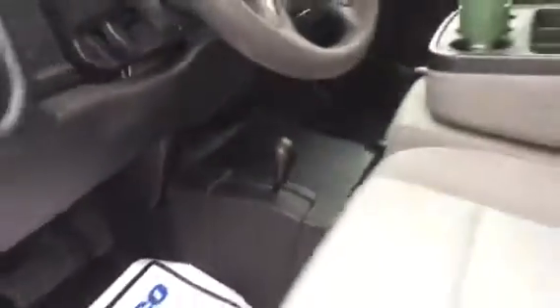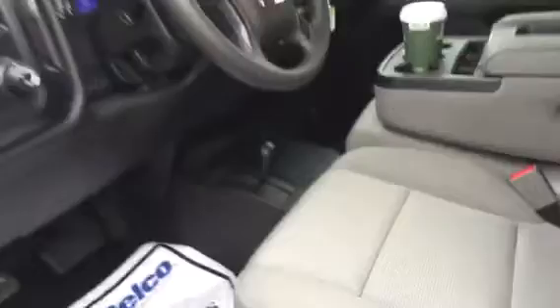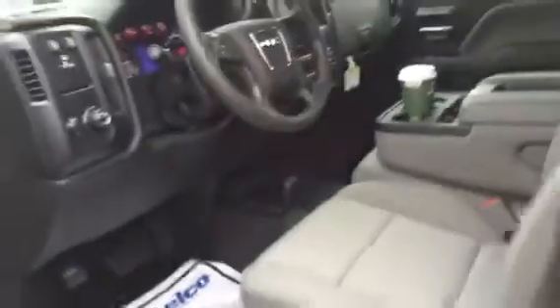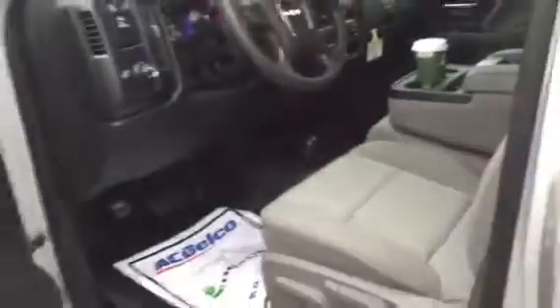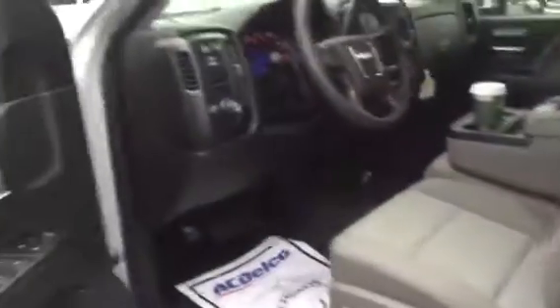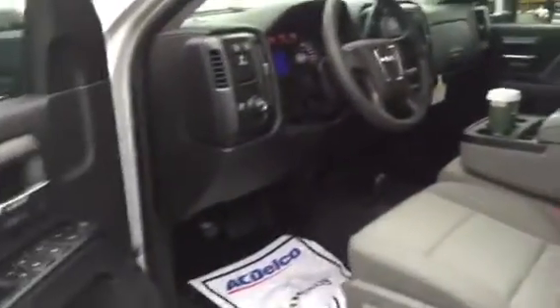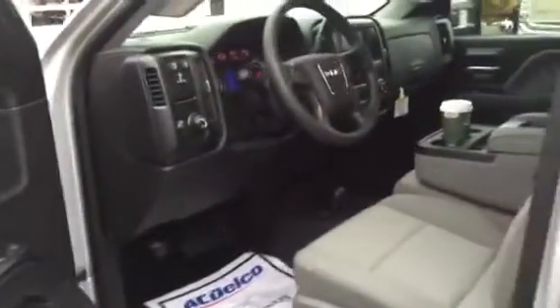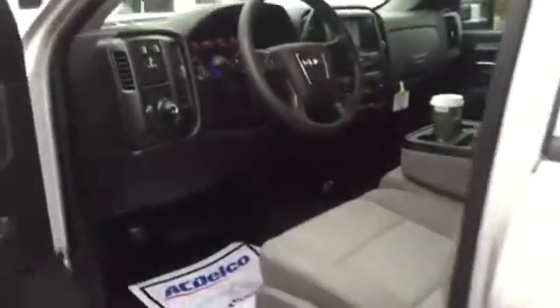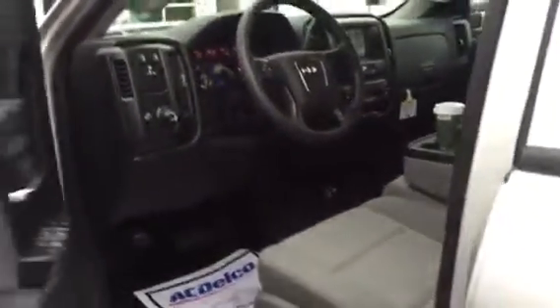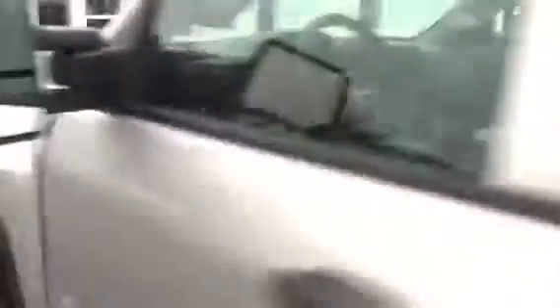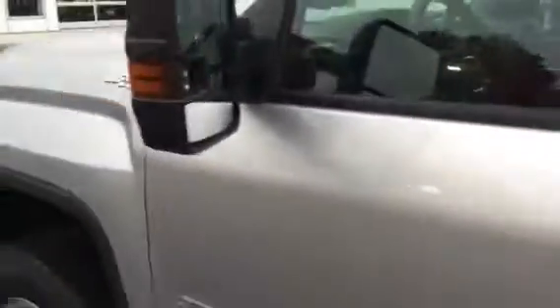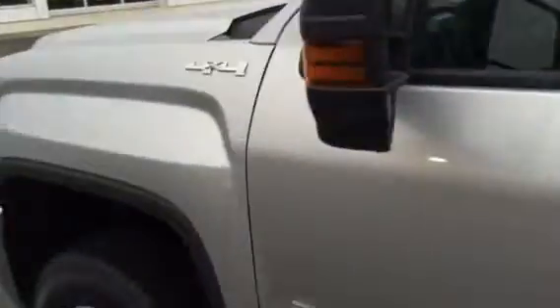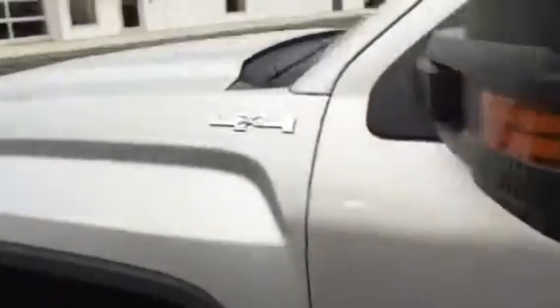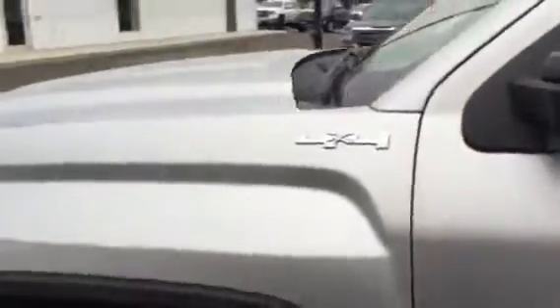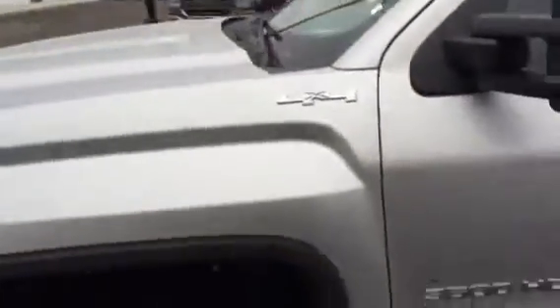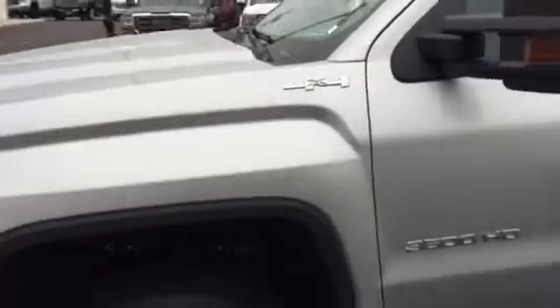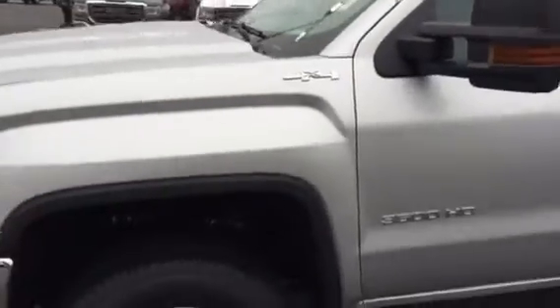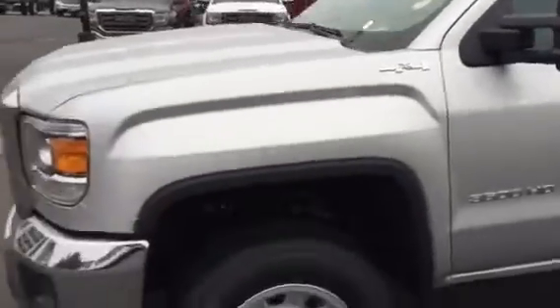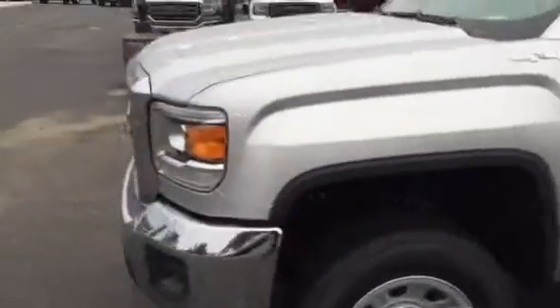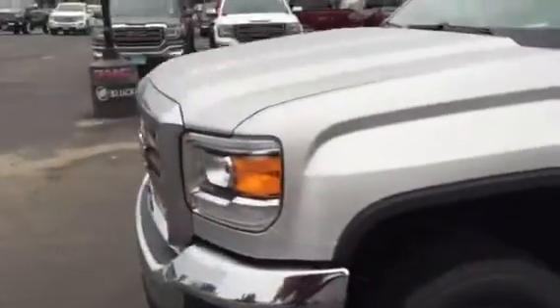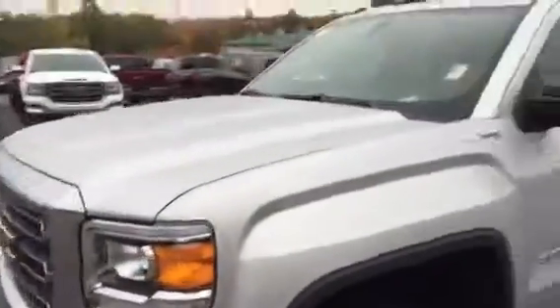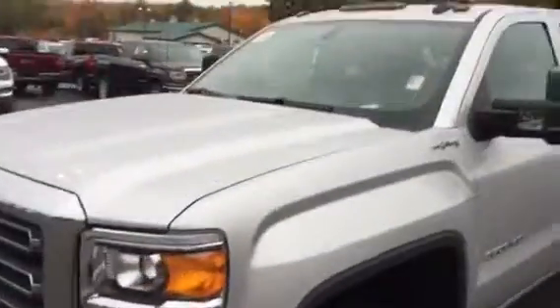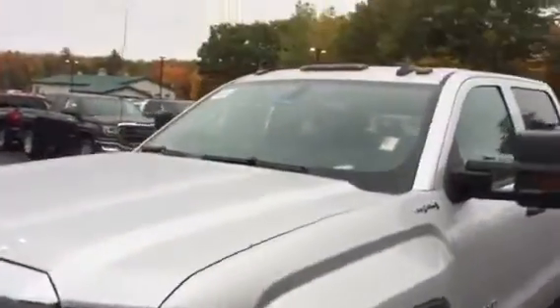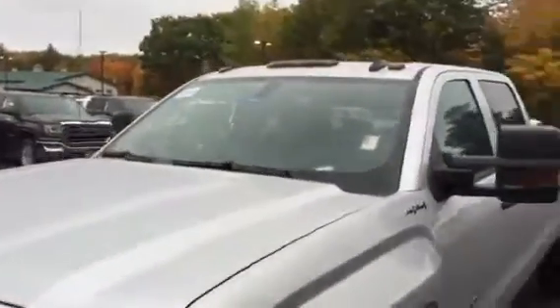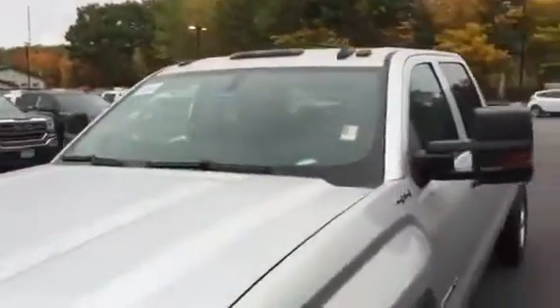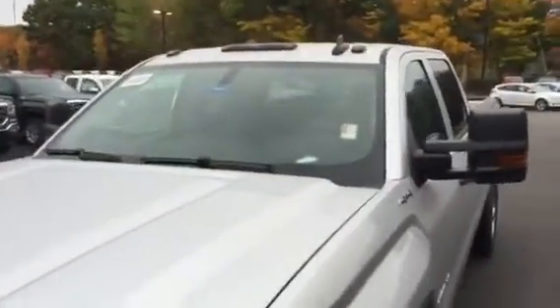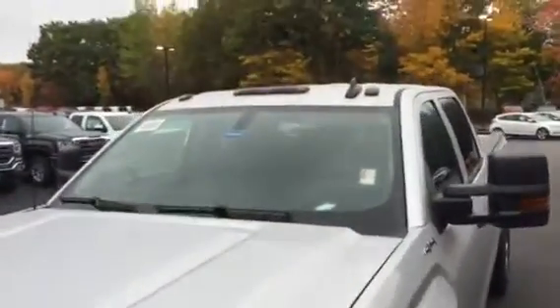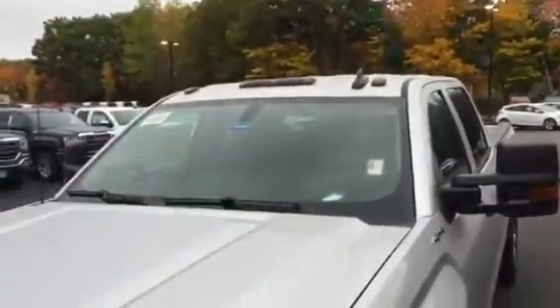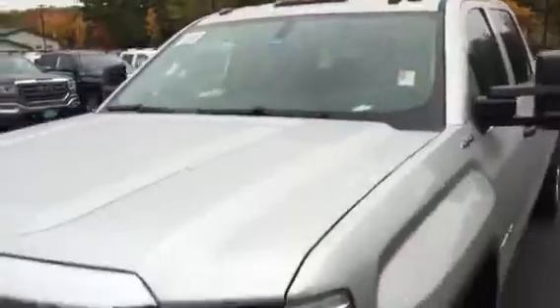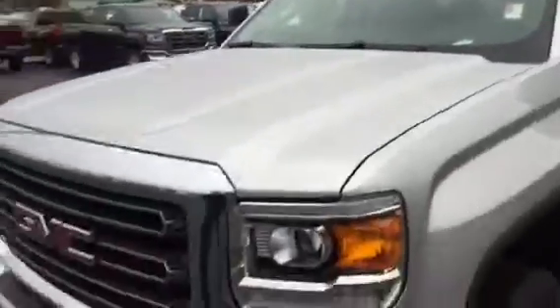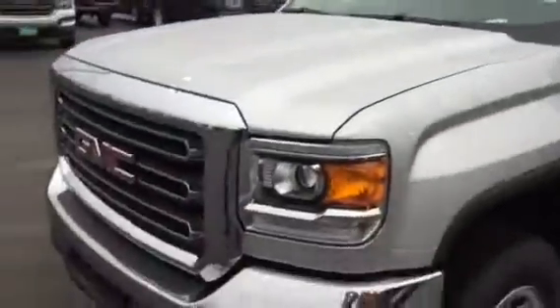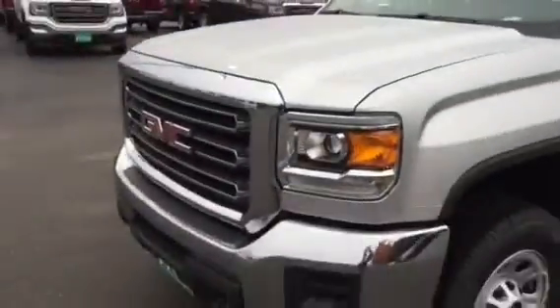Really nice feature — you got USB ports to hook up your cell phone. The truck is a 4G LTE Wi-Fi hotspot. You also got your roof marker lamps up on the top. Definitely a nice looking truck.